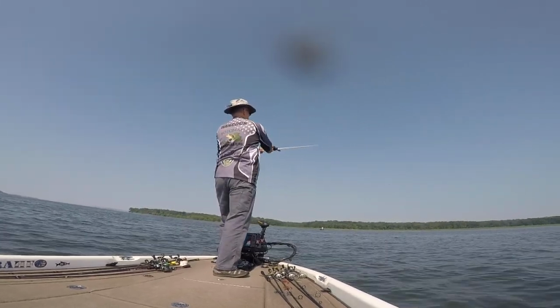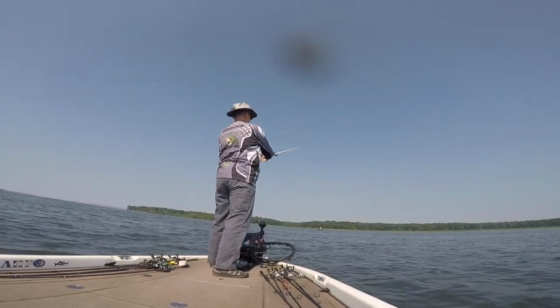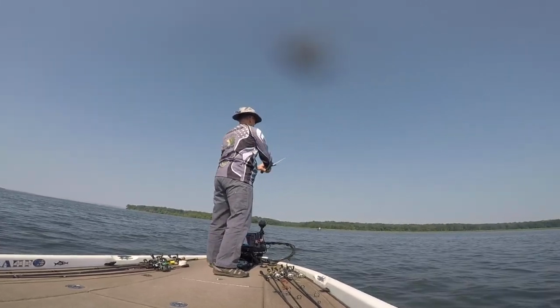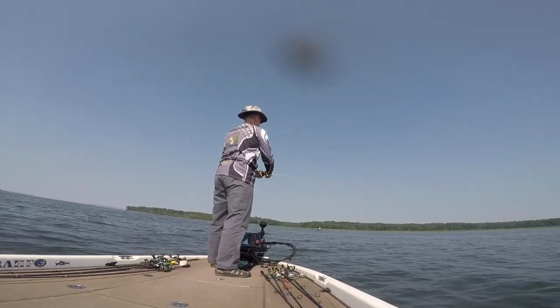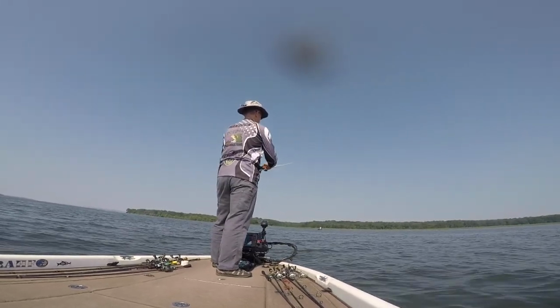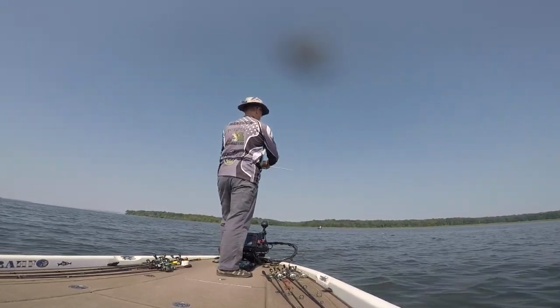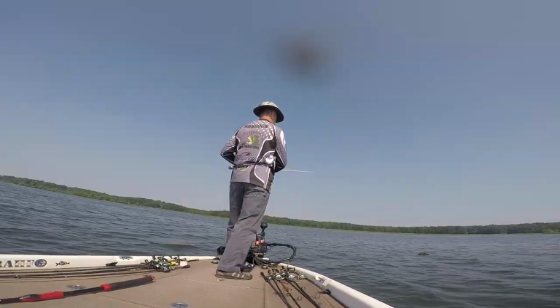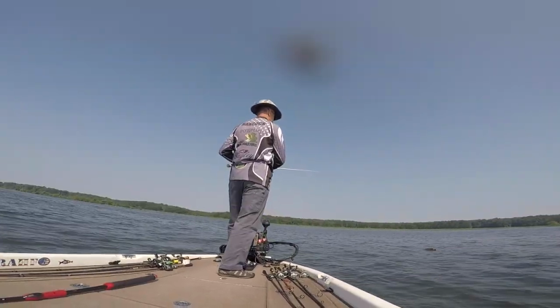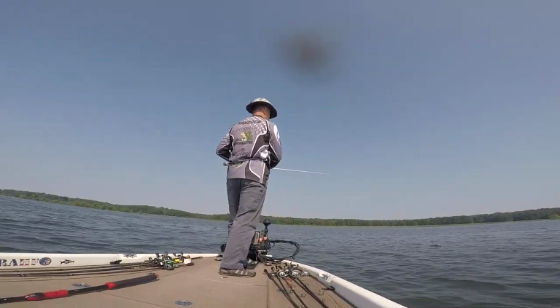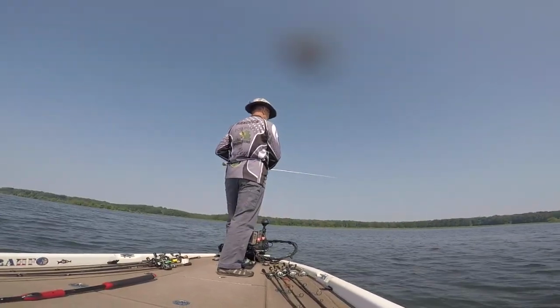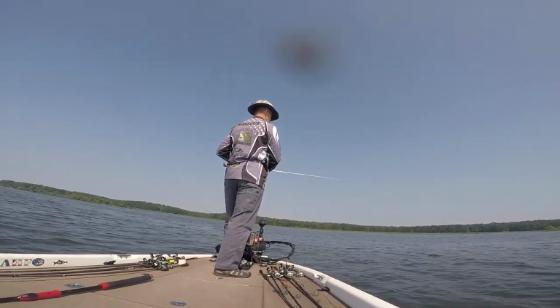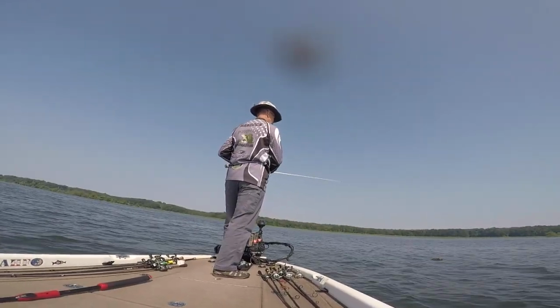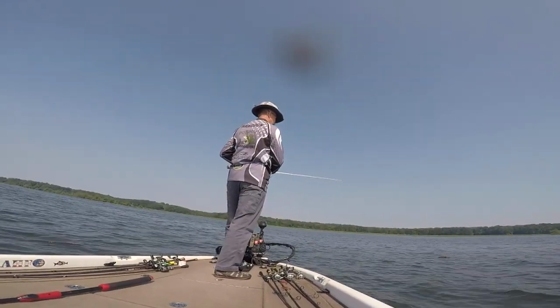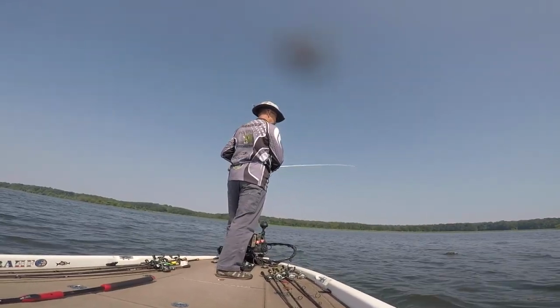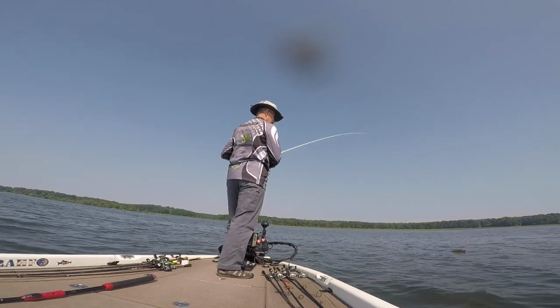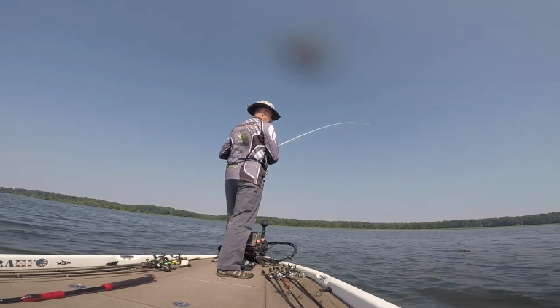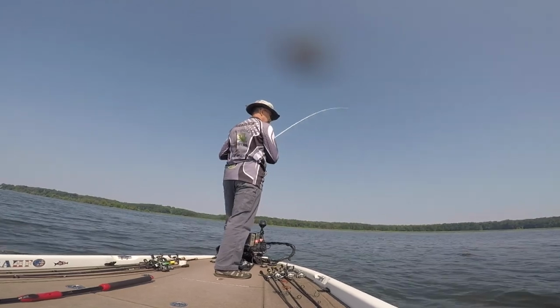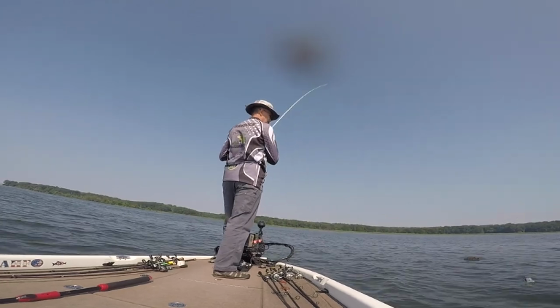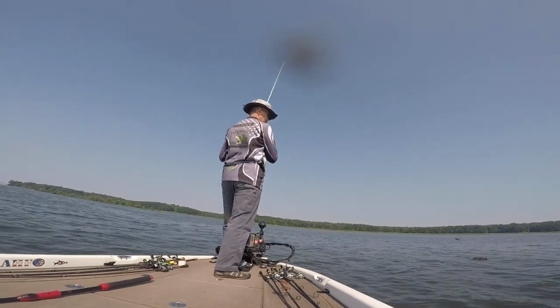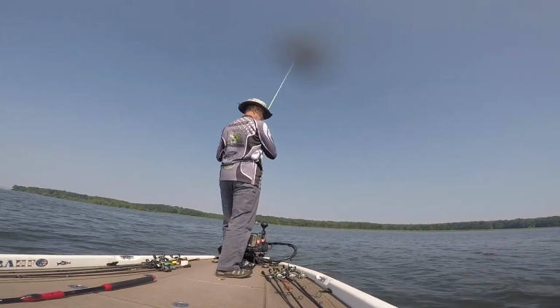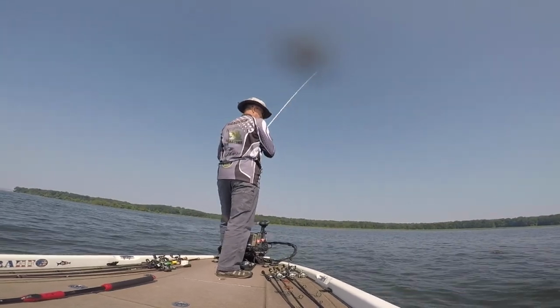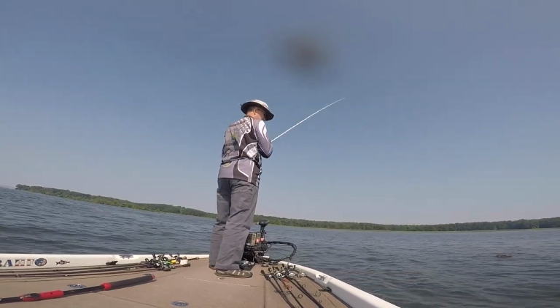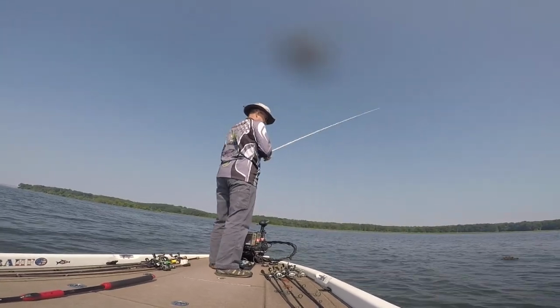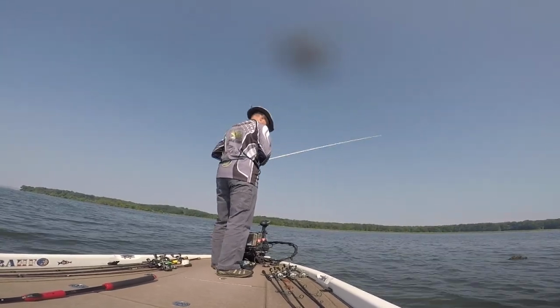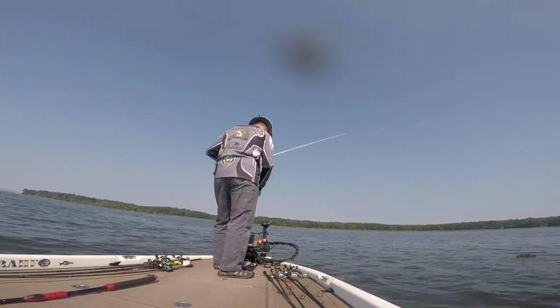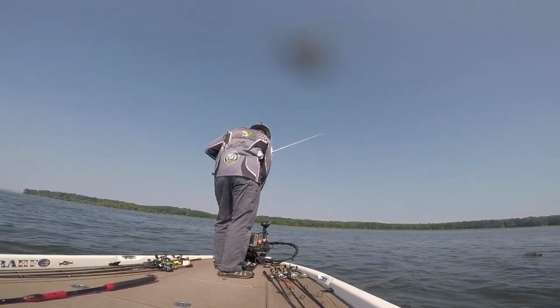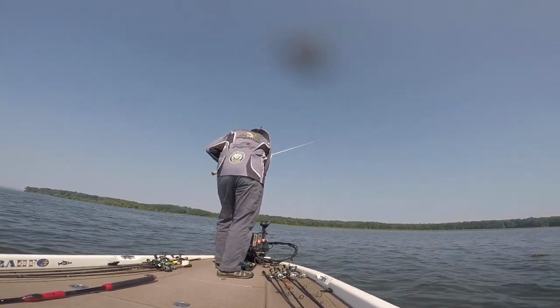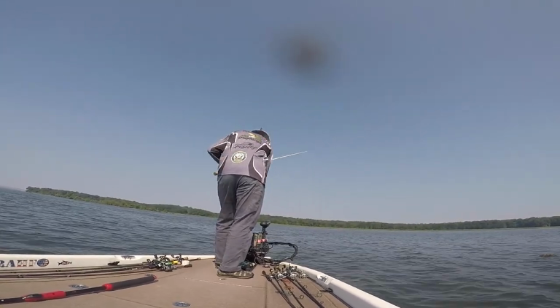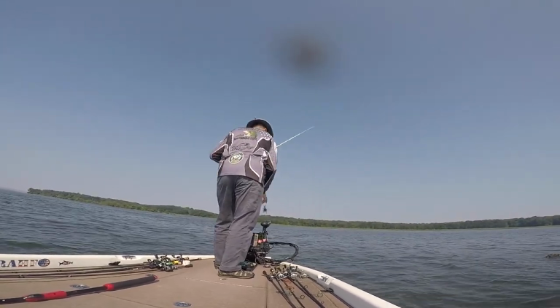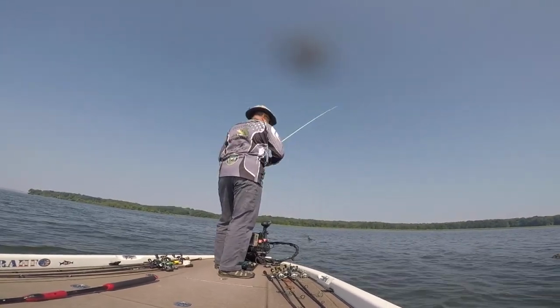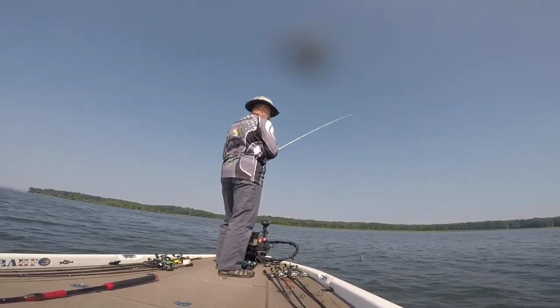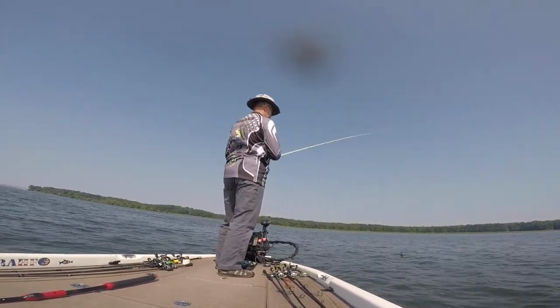It was a three-pounder — unfortunately the only one he got there all day. But you can see the camera keeps rolling here and again it doesn't take me long to hook up with another fish.